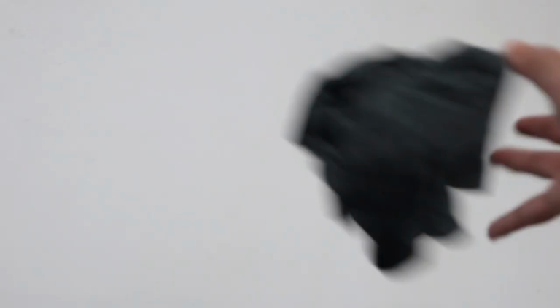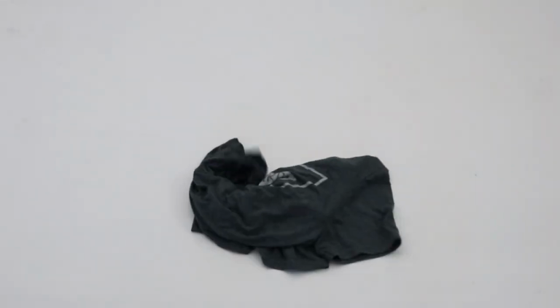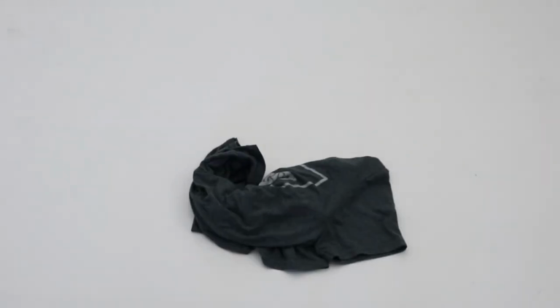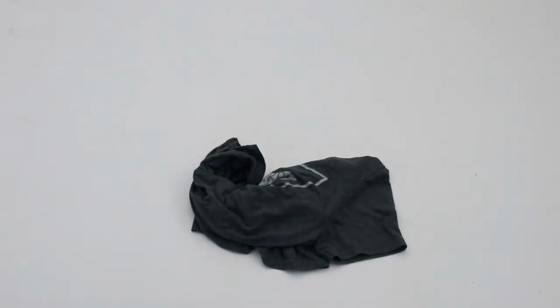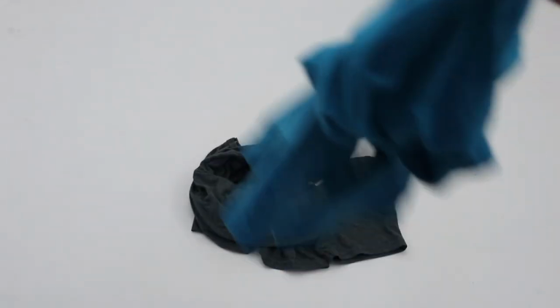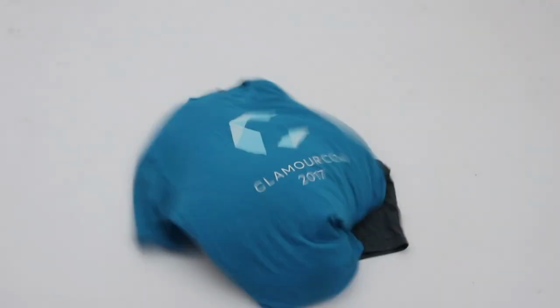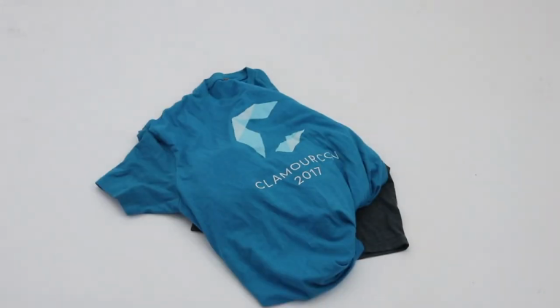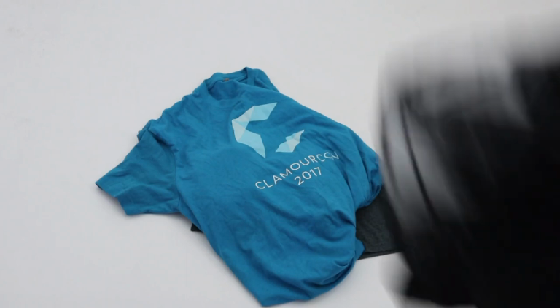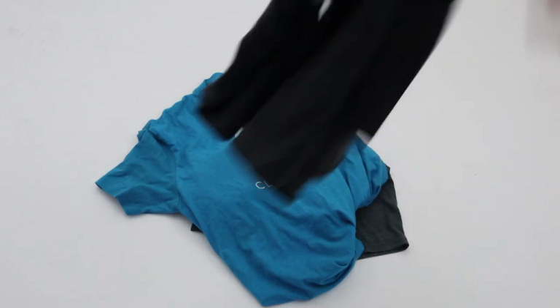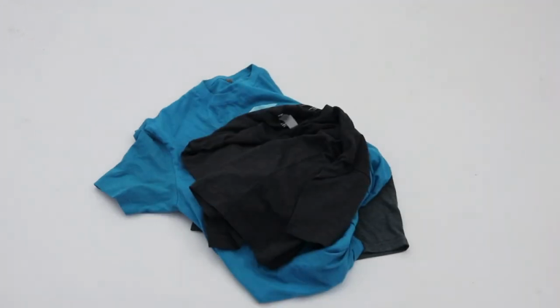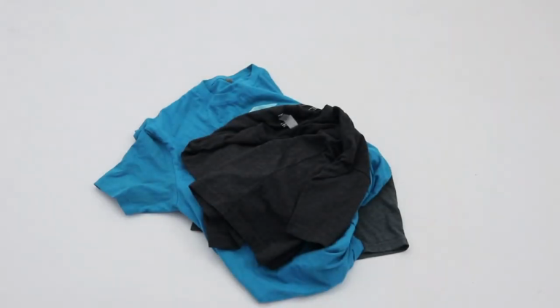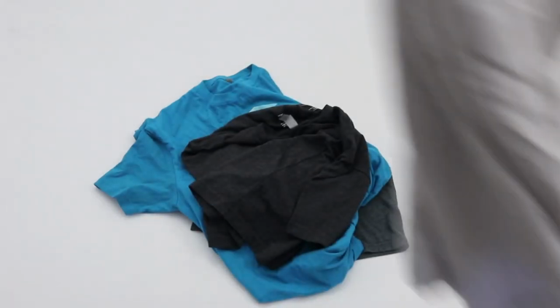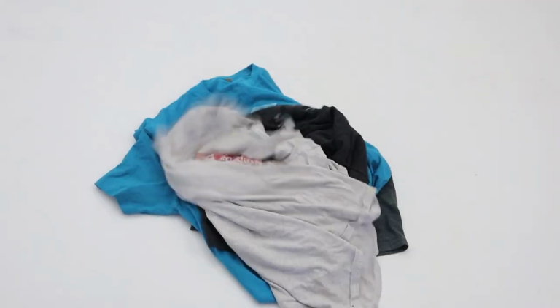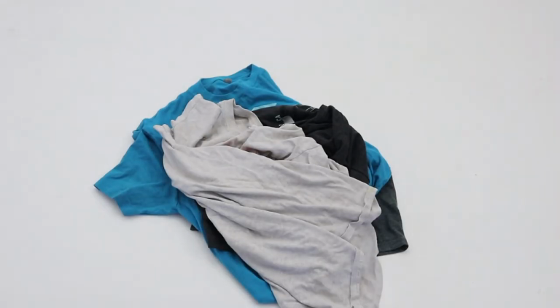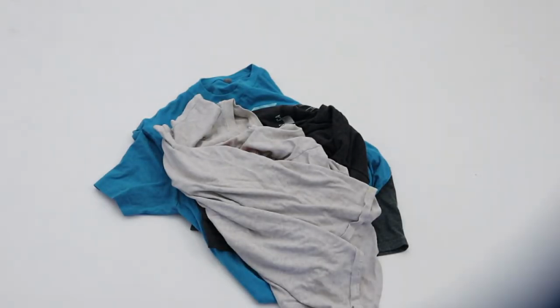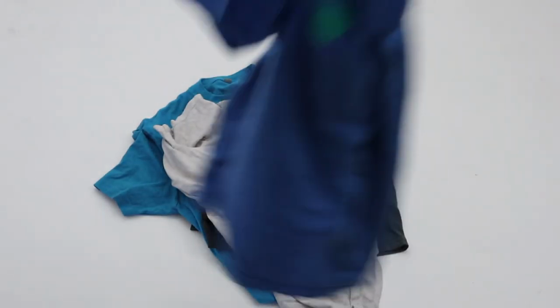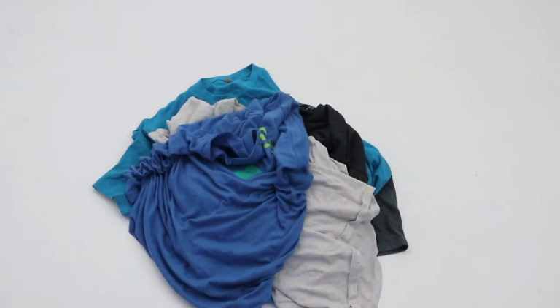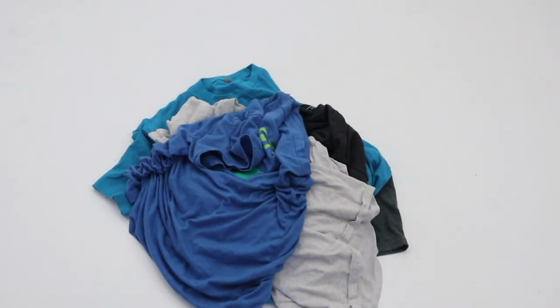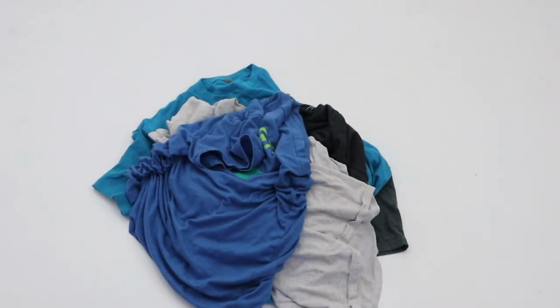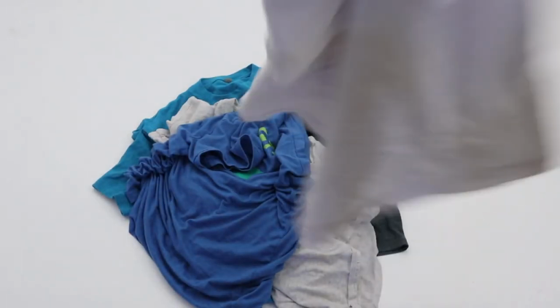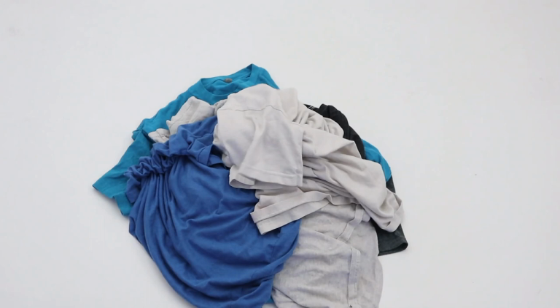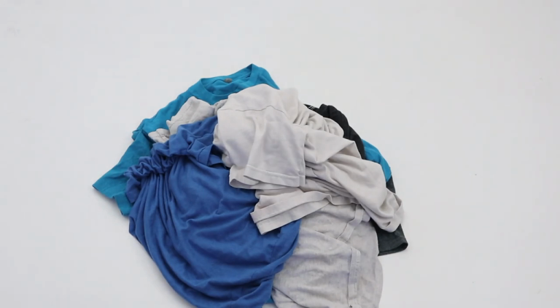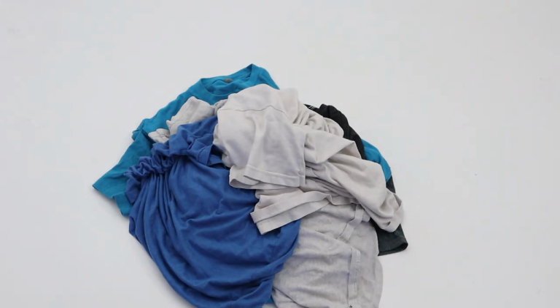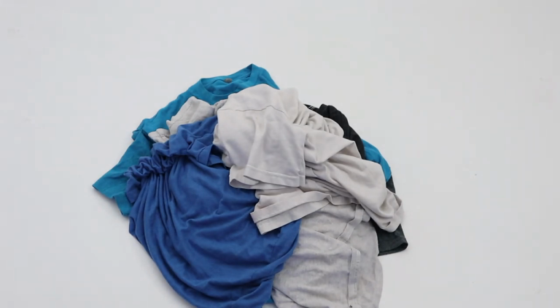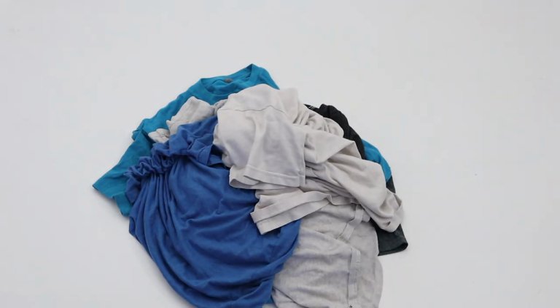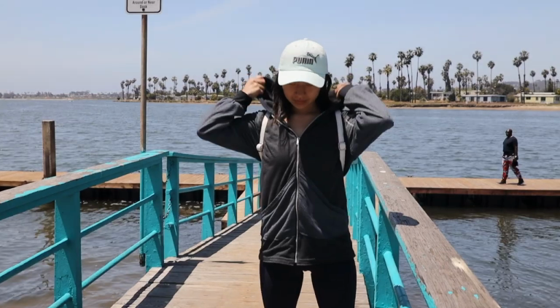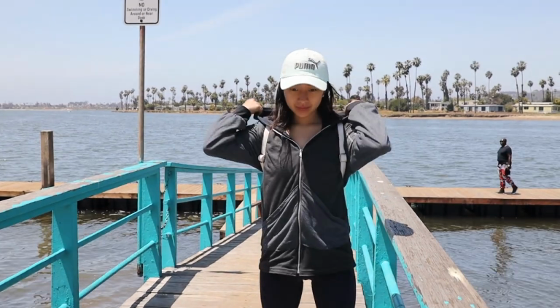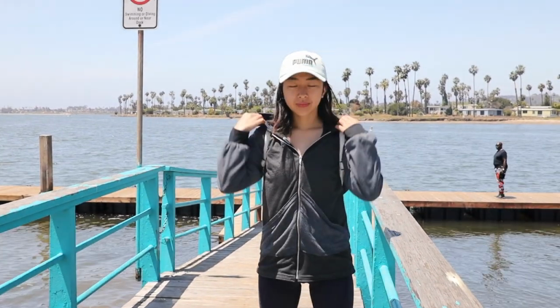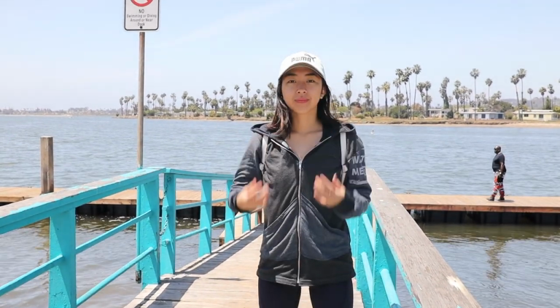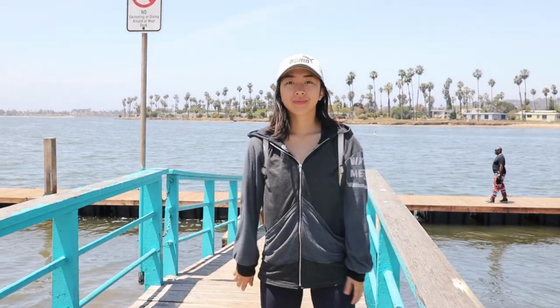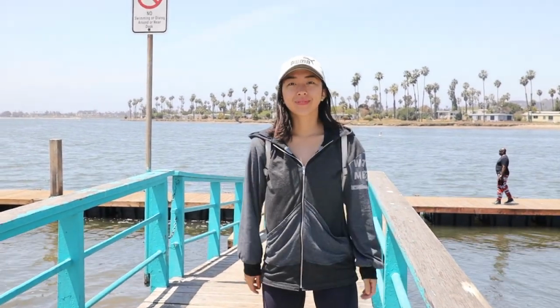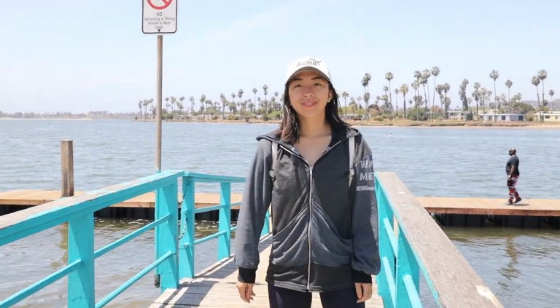I have so many t-shirts from events I went to or given to me as a souvenir, and I'm starting to run out of space for them in my drawers. What I do need more of is jackets because I'm always cold, so let's get started.